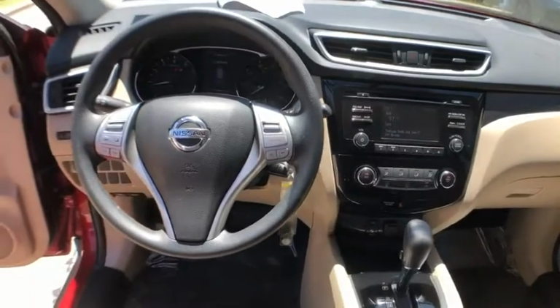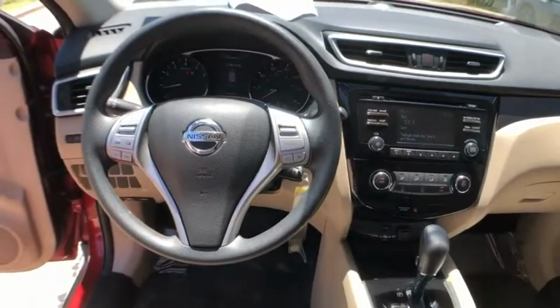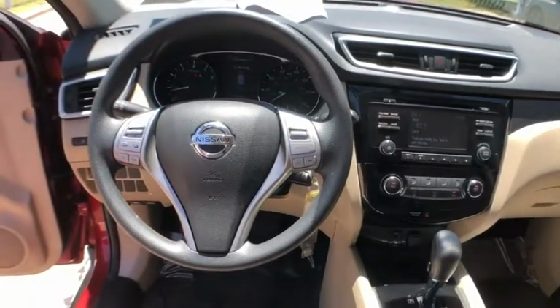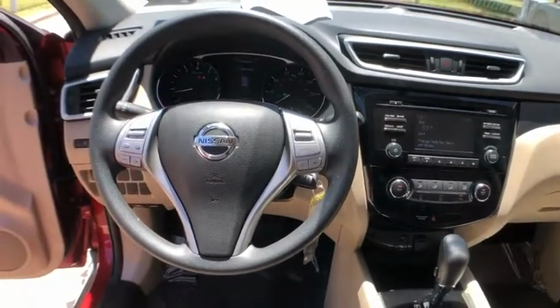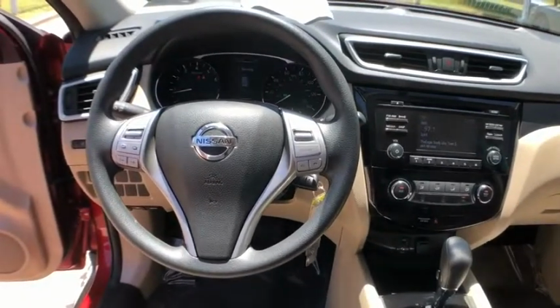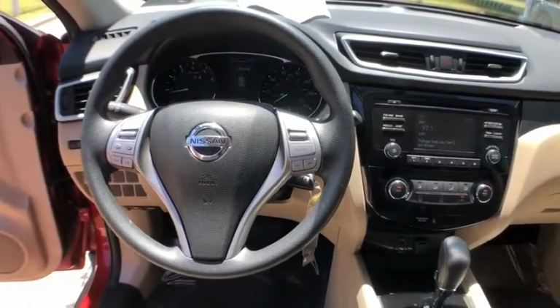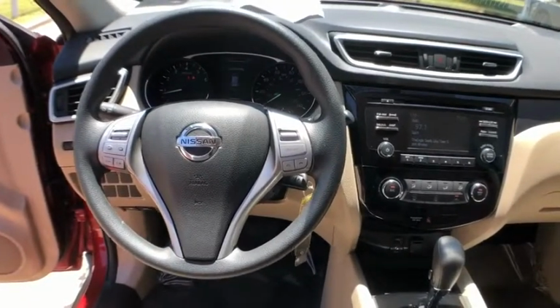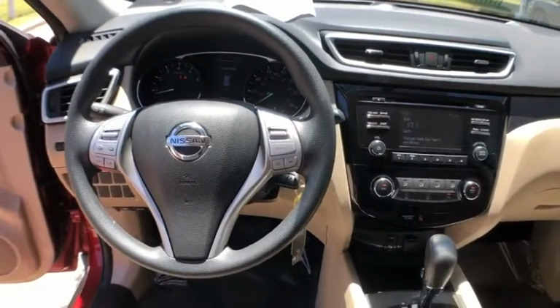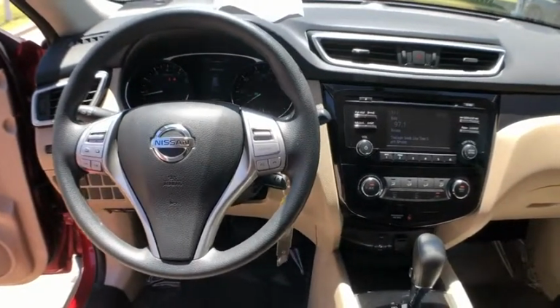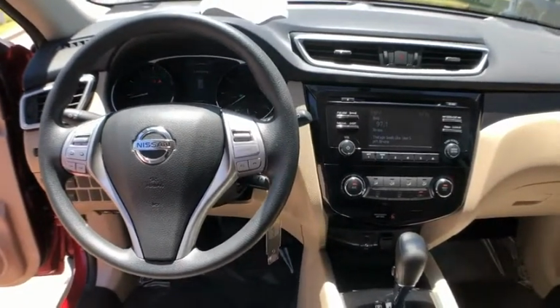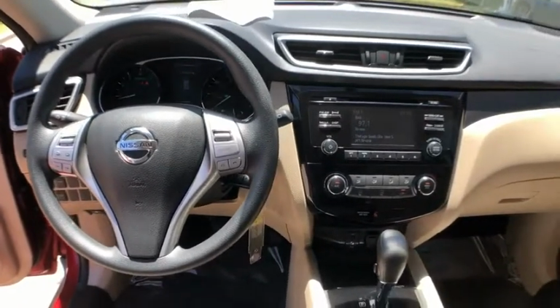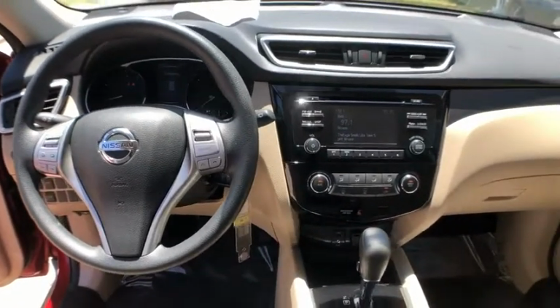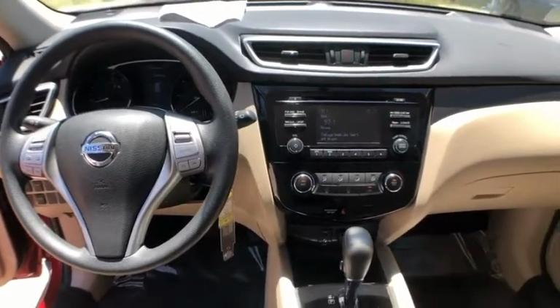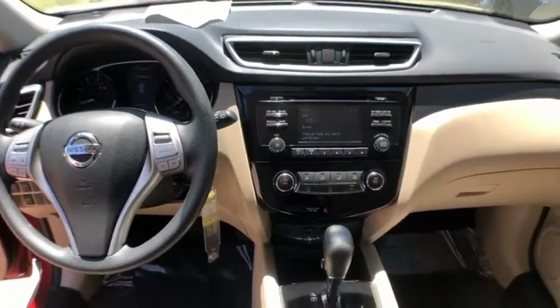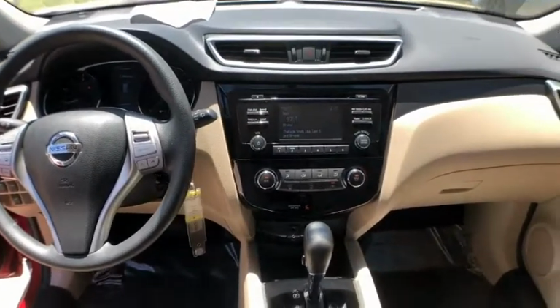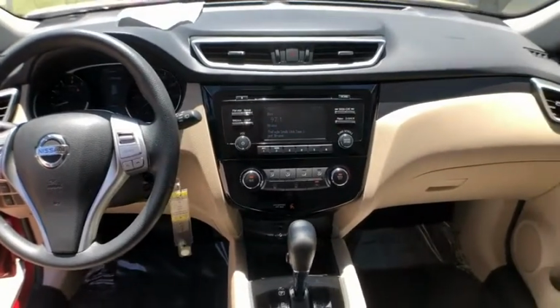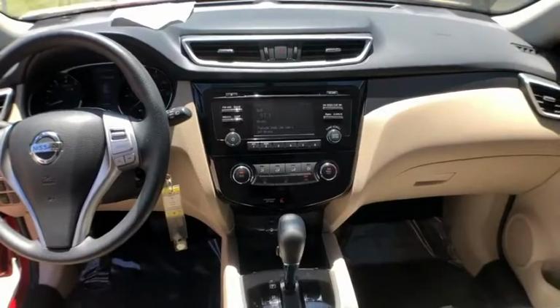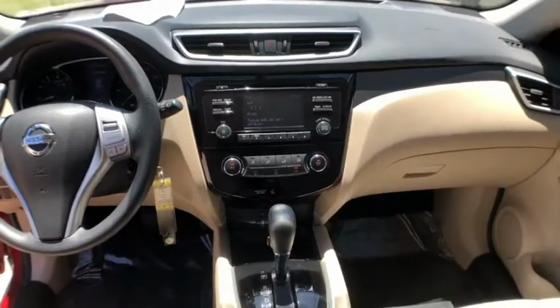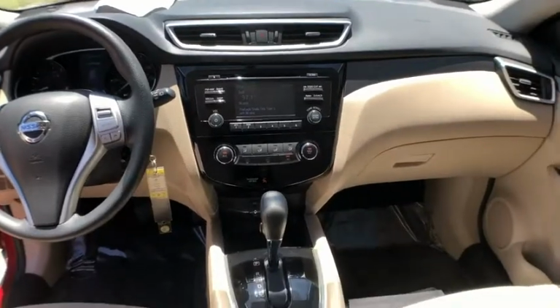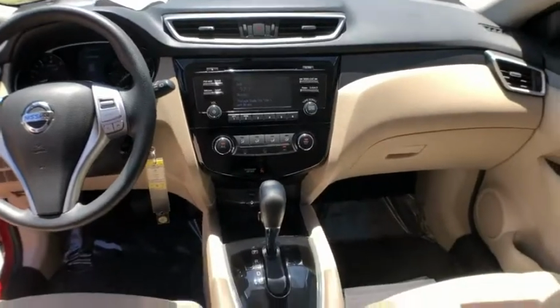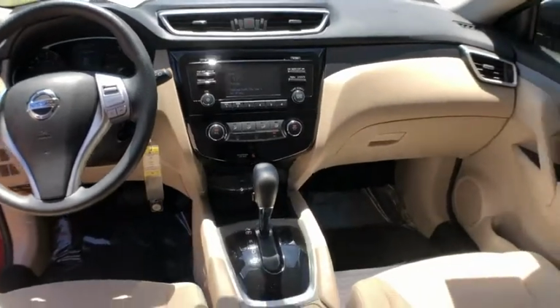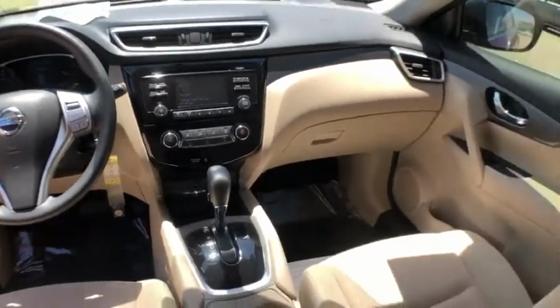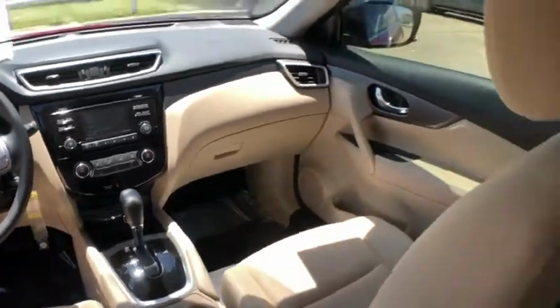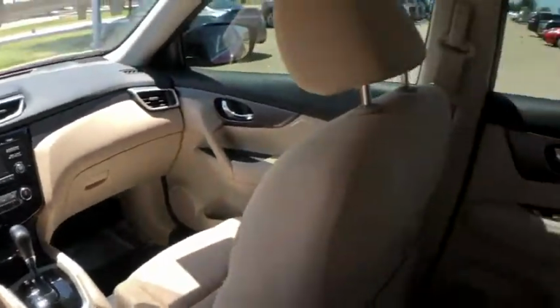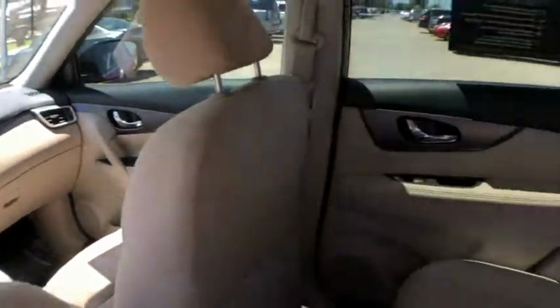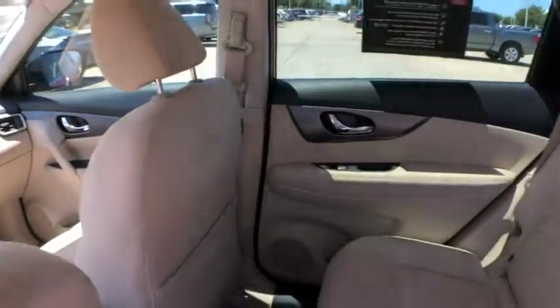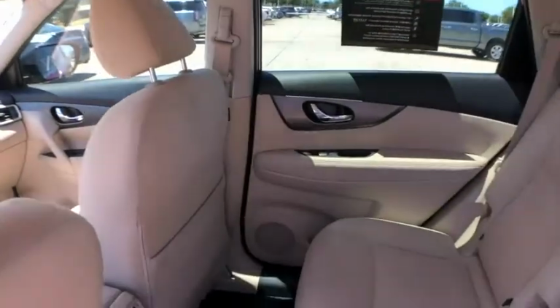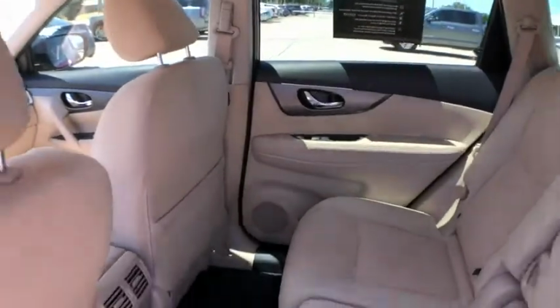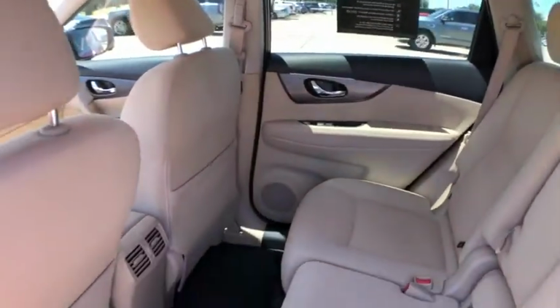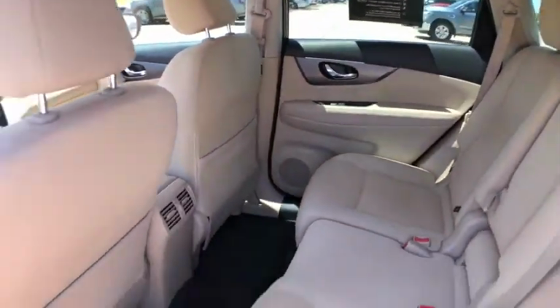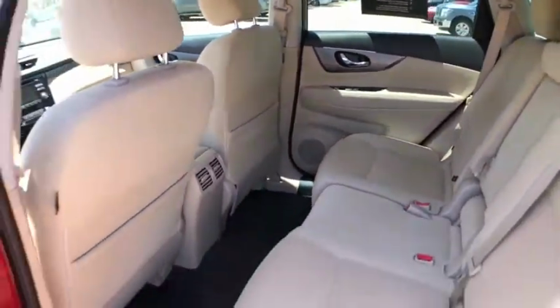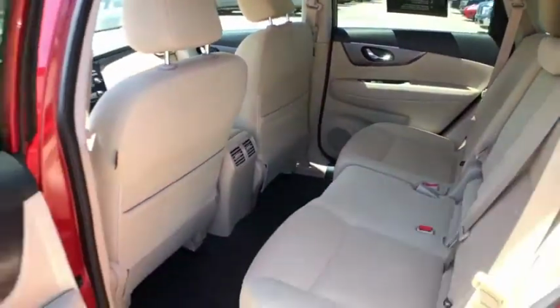CD player, security system, remote keyless entry, brake assist, panic alarm, overhead console, tachometer, cloth seat trim, driver vanity mirror.